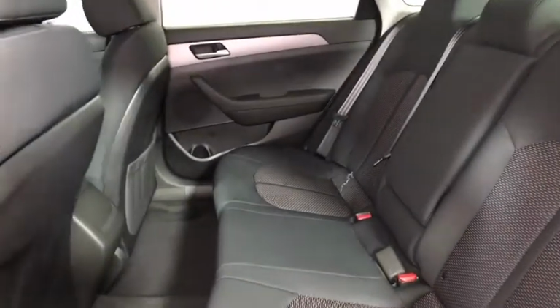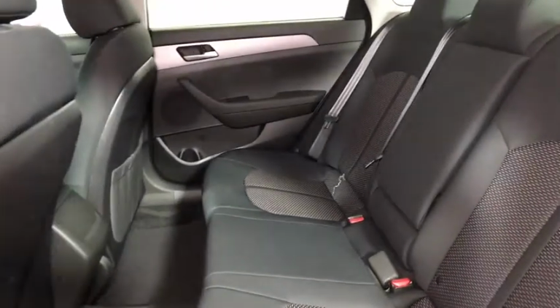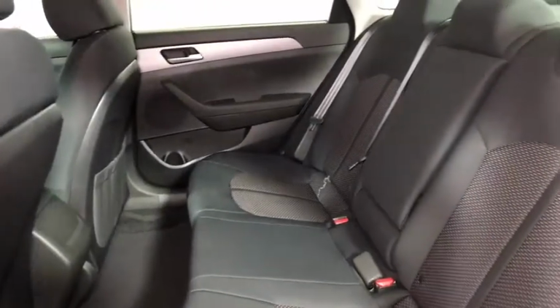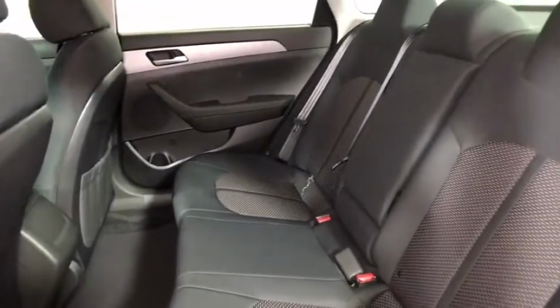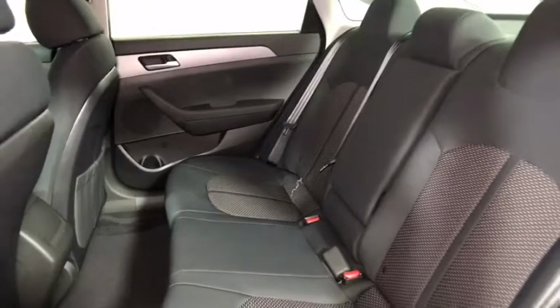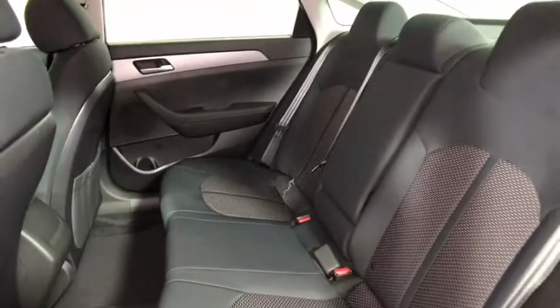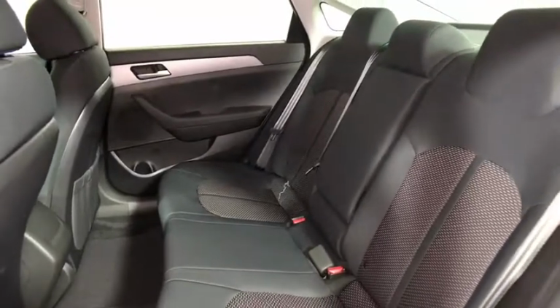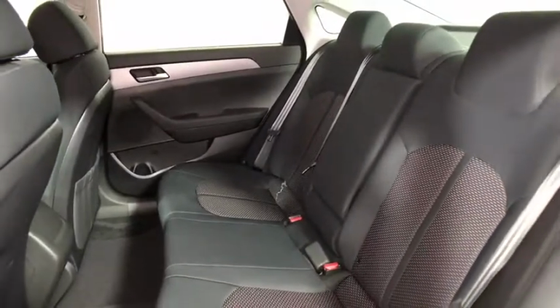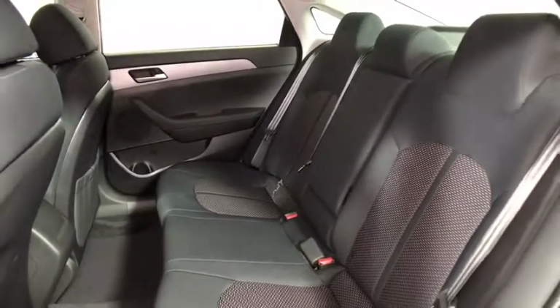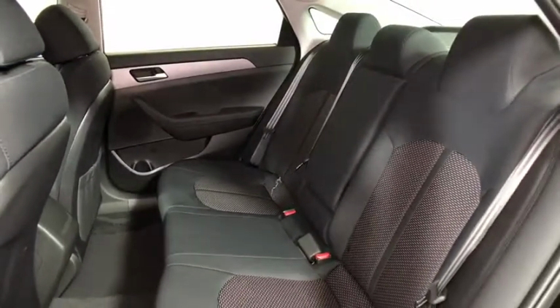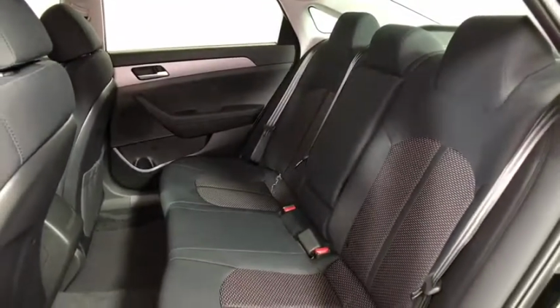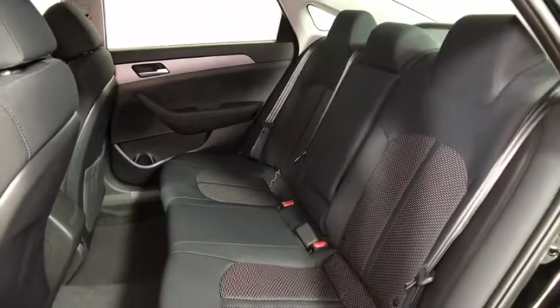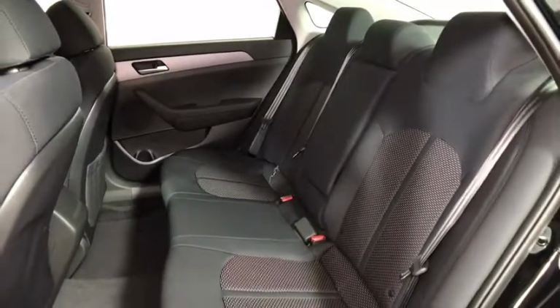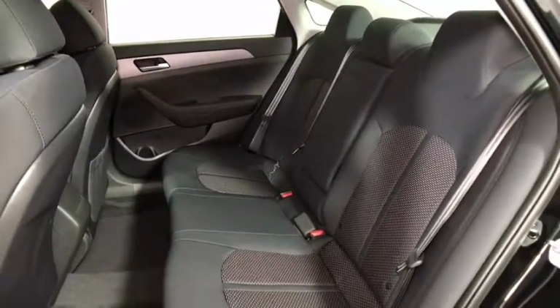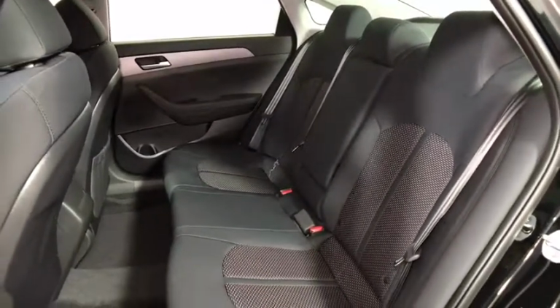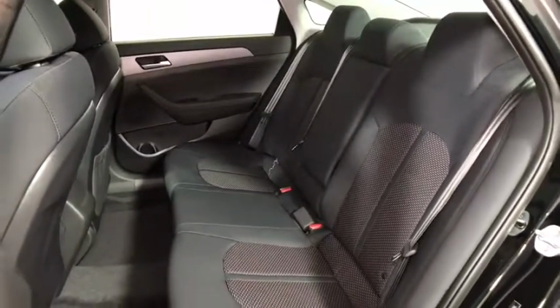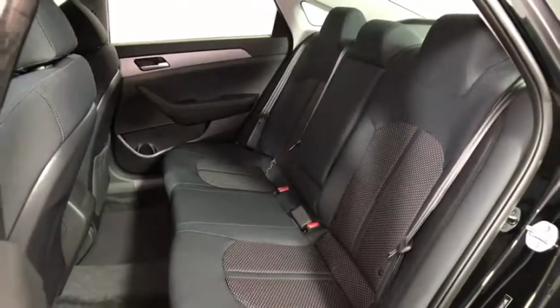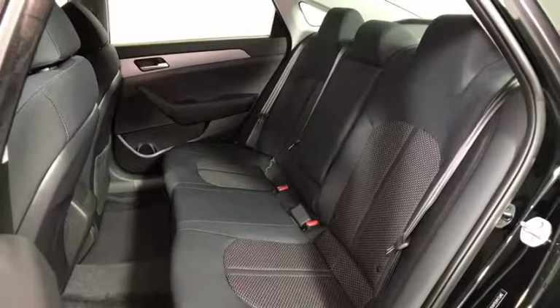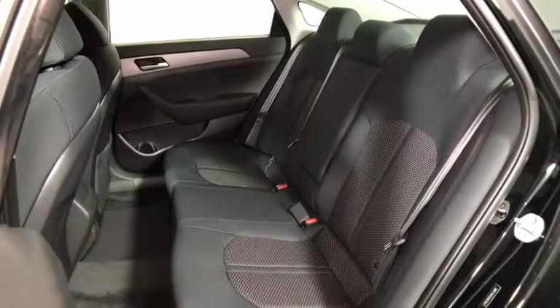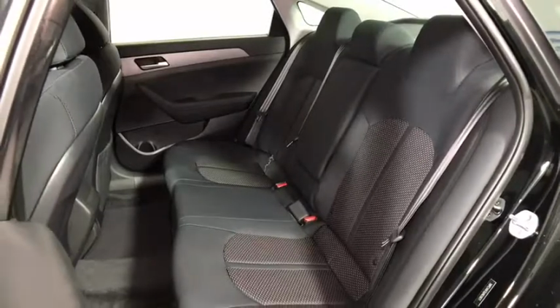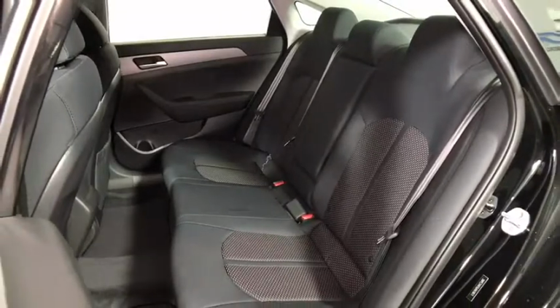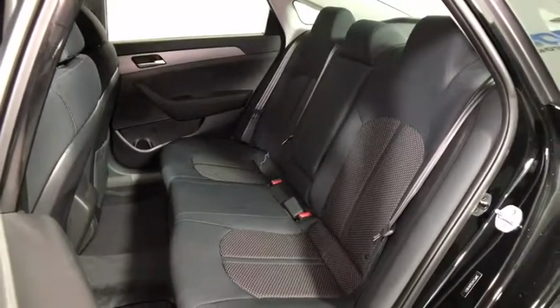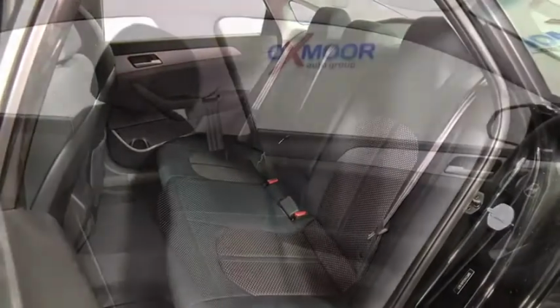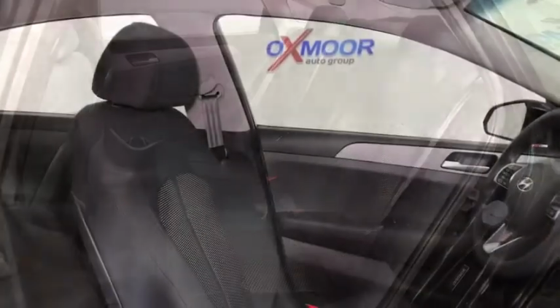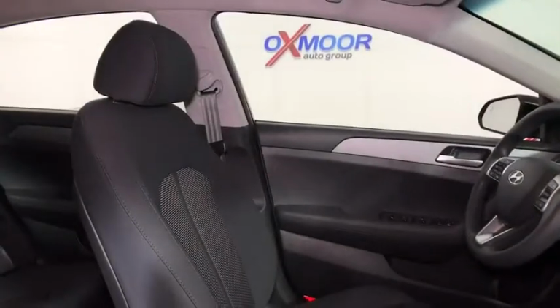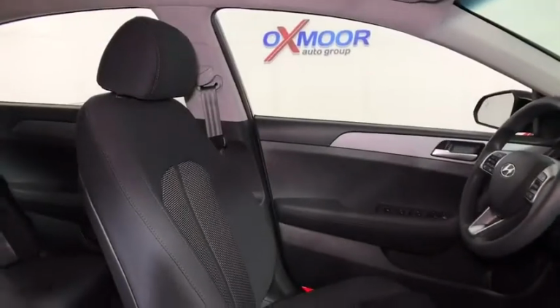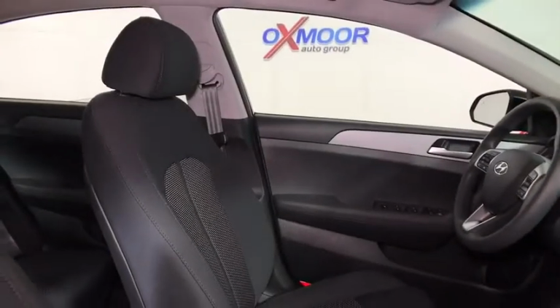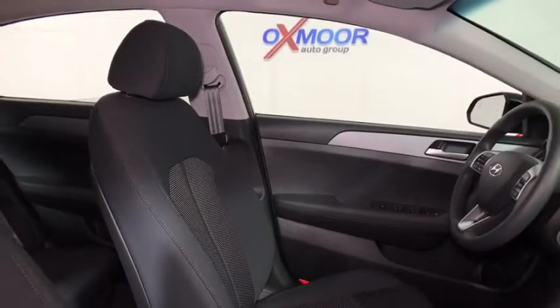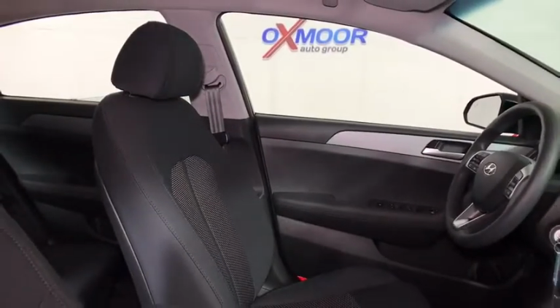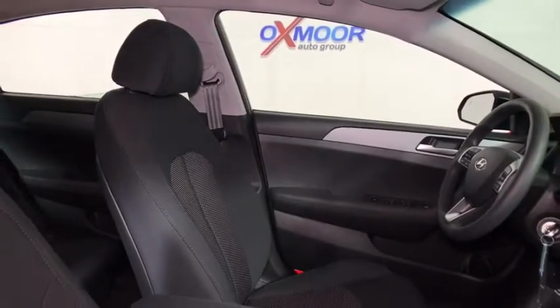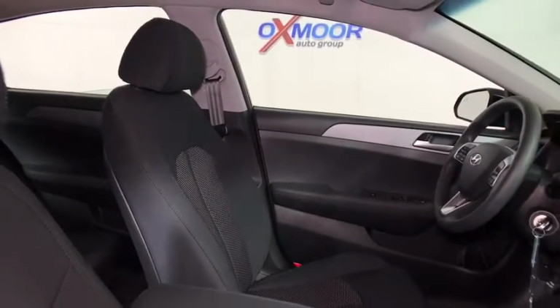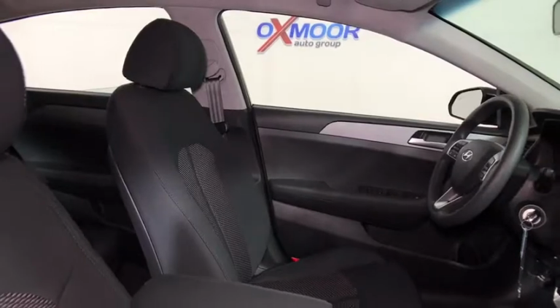Rear window defroster, power windows, remote keyless entry, brake assist, tachometer, overhead console, panic alarm, front reading lamps, driver vanity mirror, tilt steering wheel, front bucket seats, passenger vanity mirror.